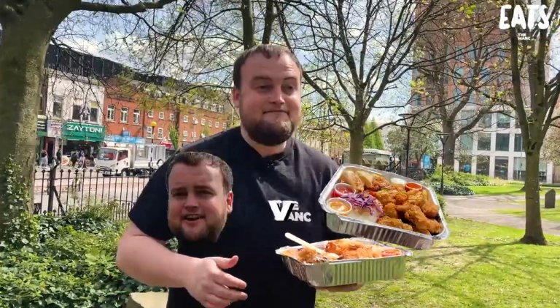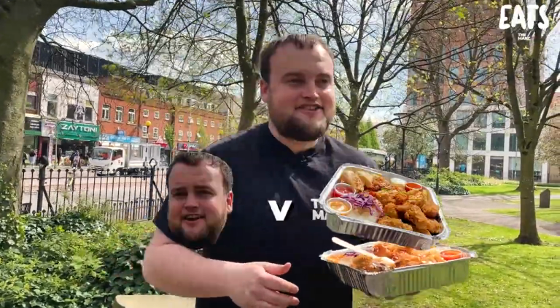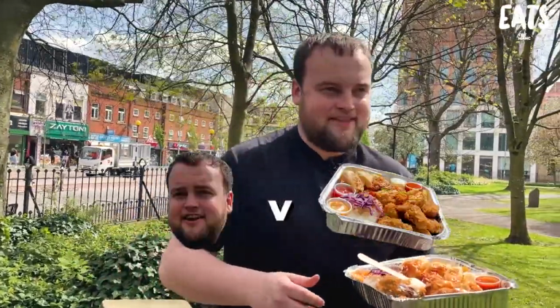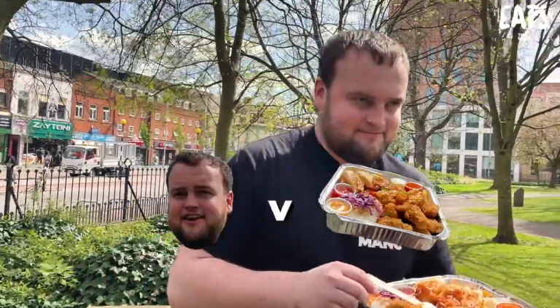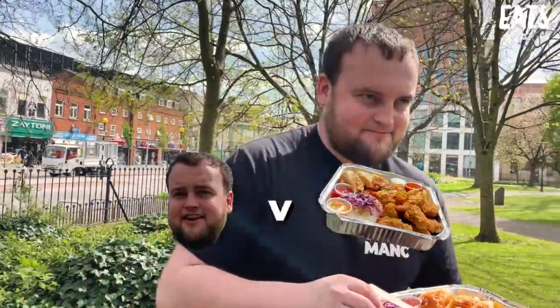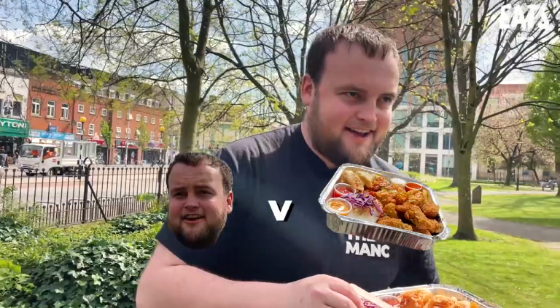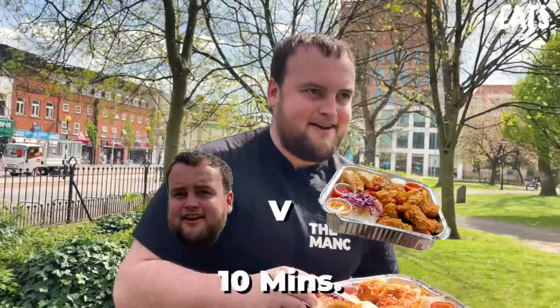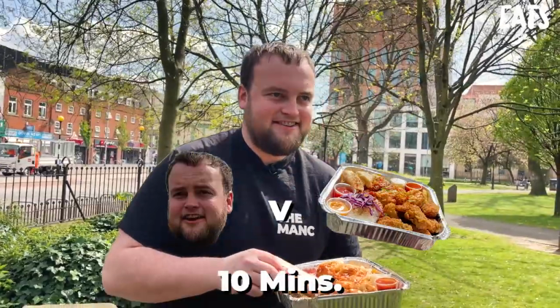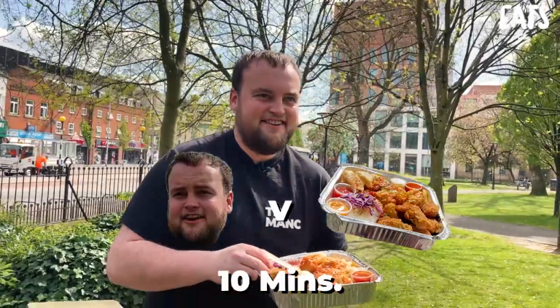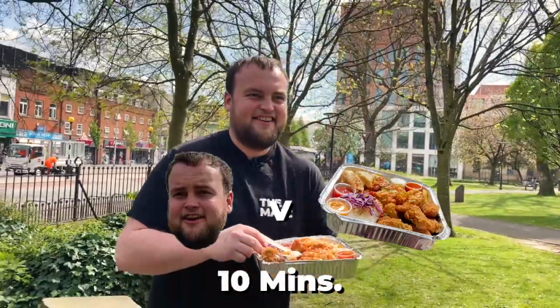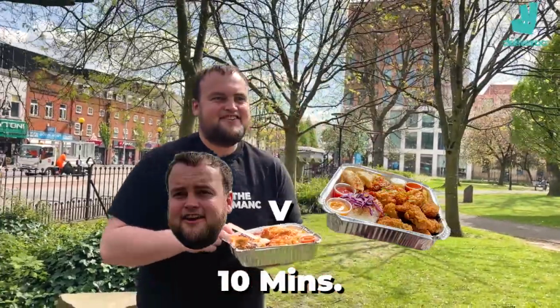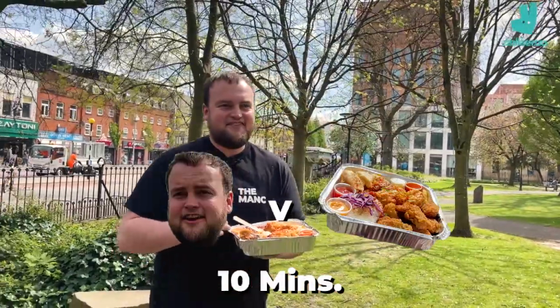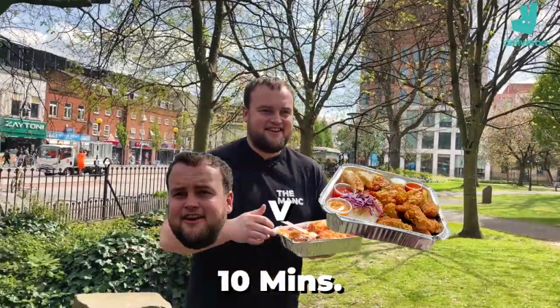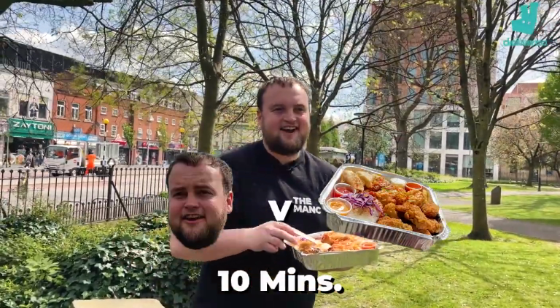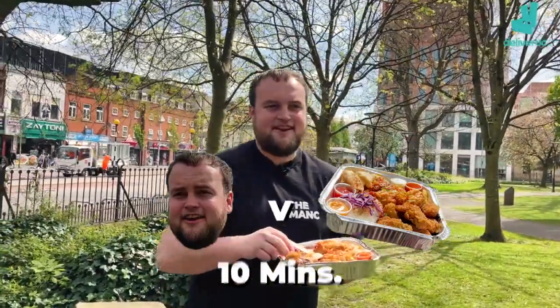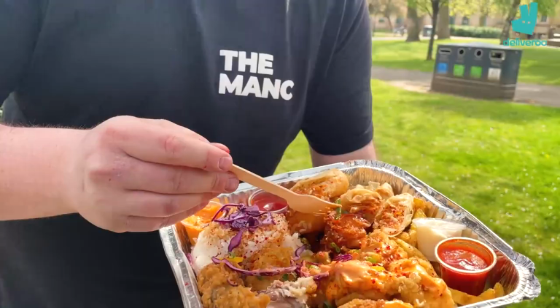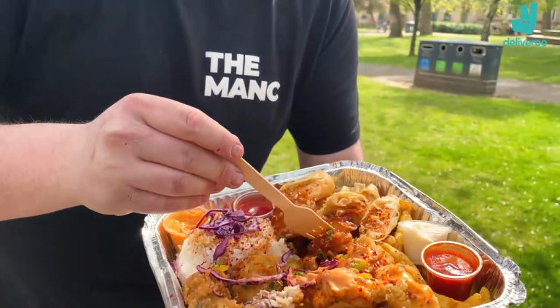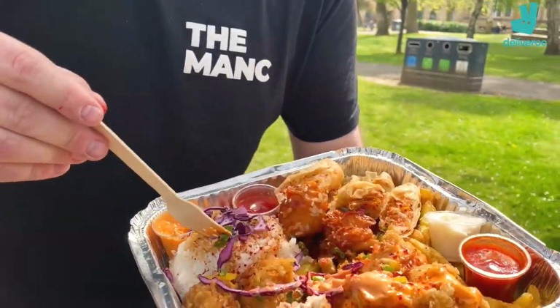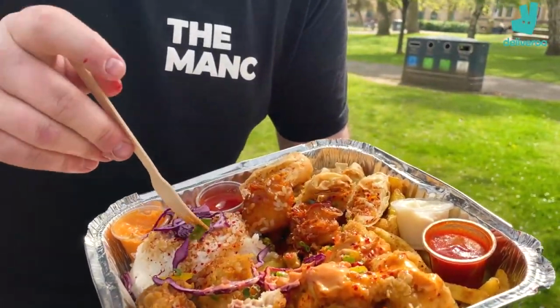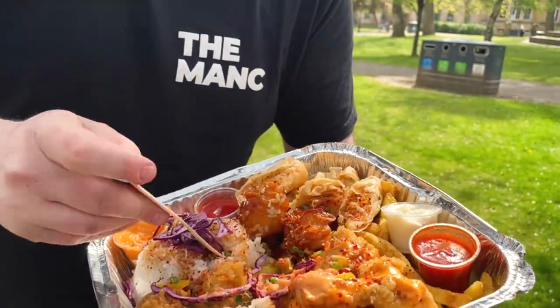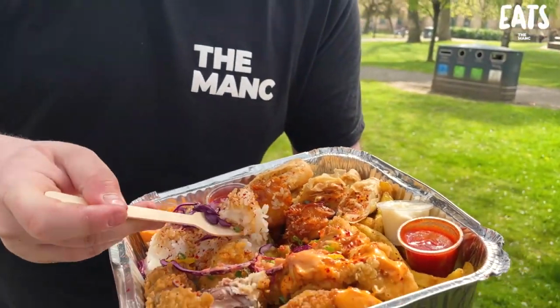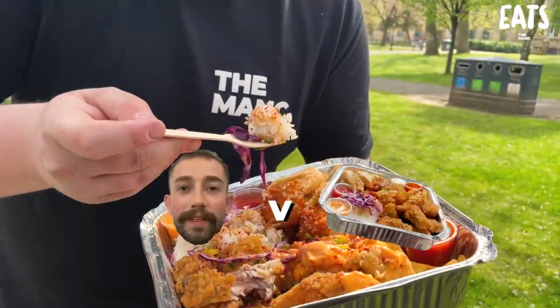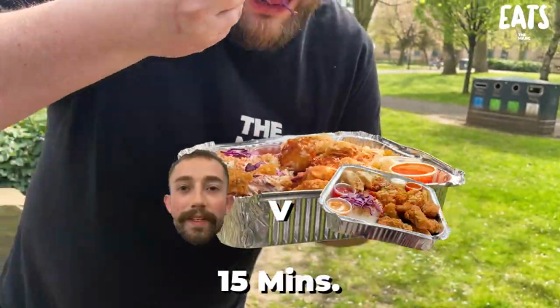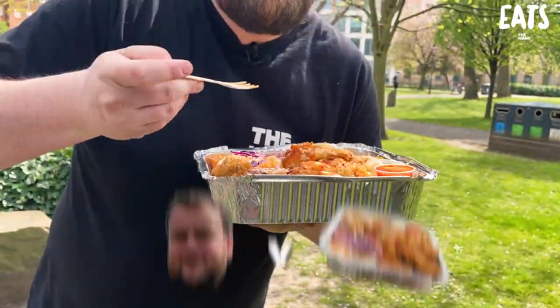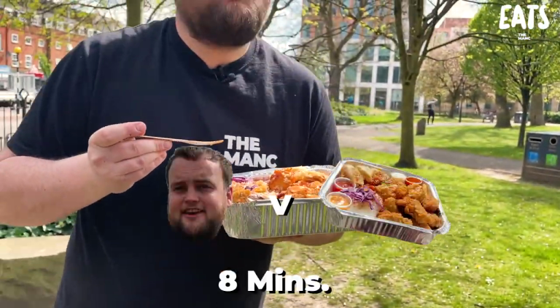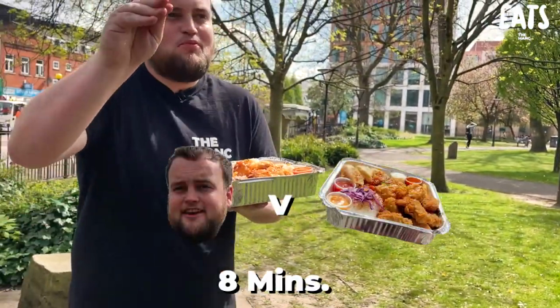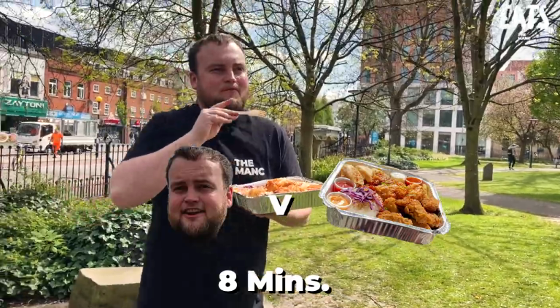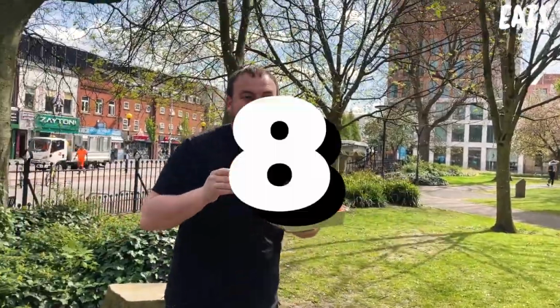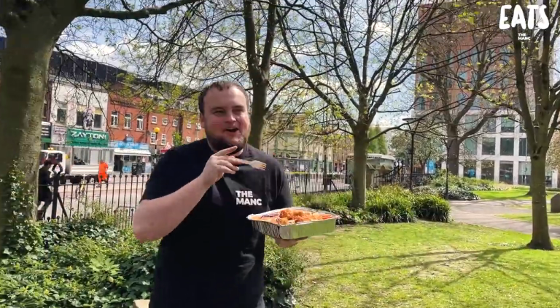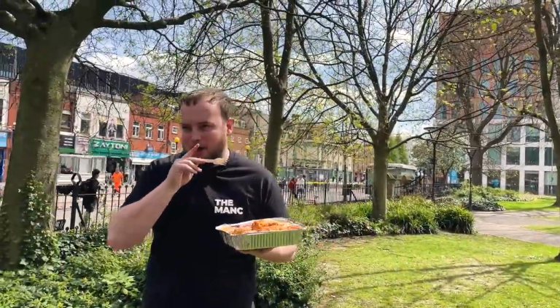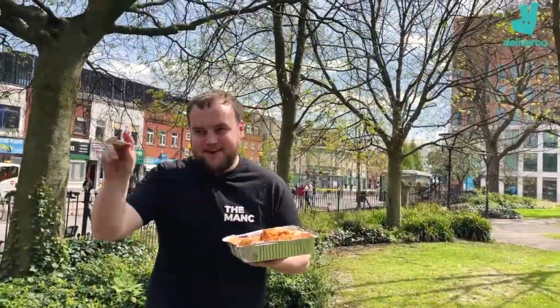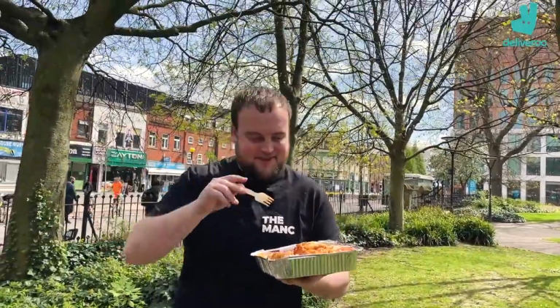Really? Honestly? Come on. 10 minutes. Do you think it would be quicker than that? I'd go 10 minutes. I'd say it depends how hungry you are, but maybe for me 15. I think you could do an eight. Eight! That's the next video.